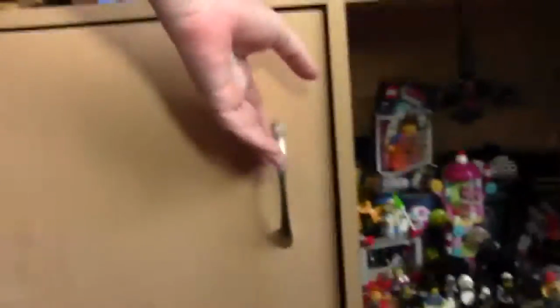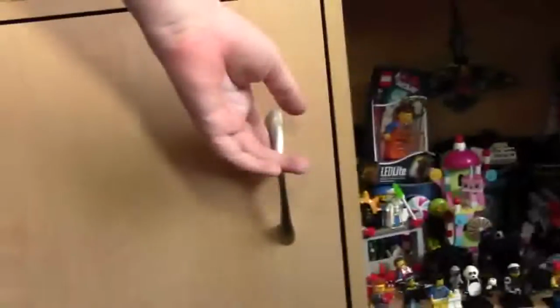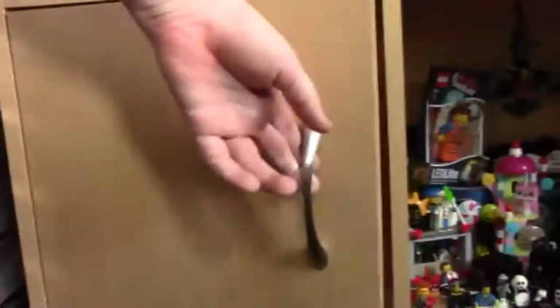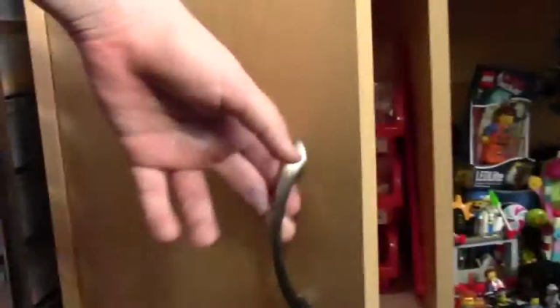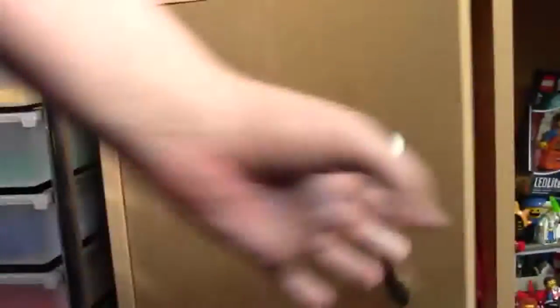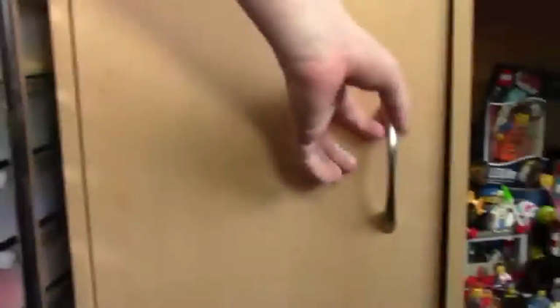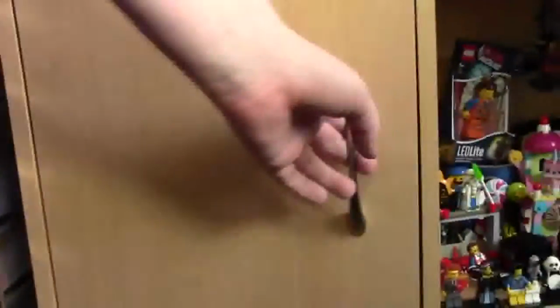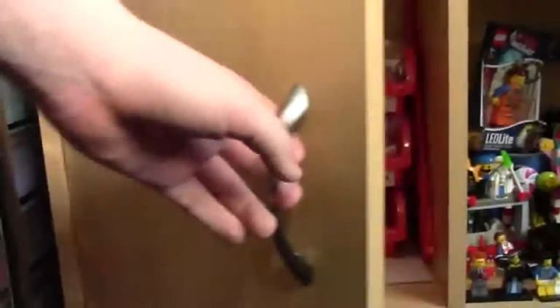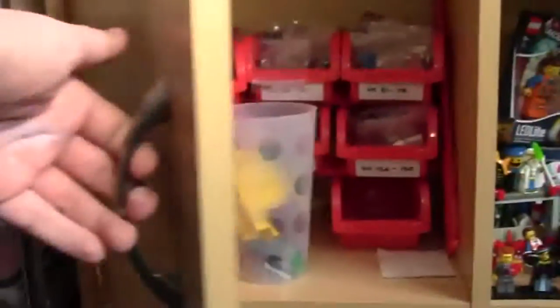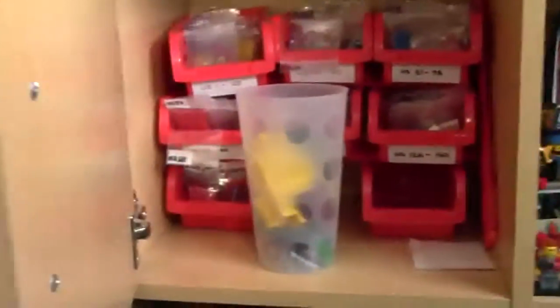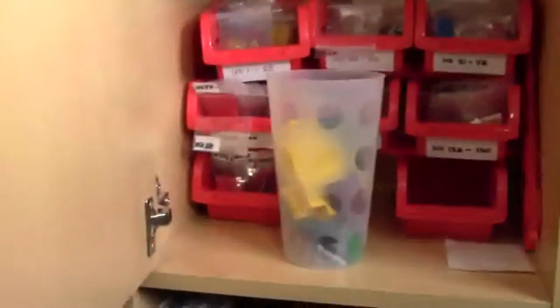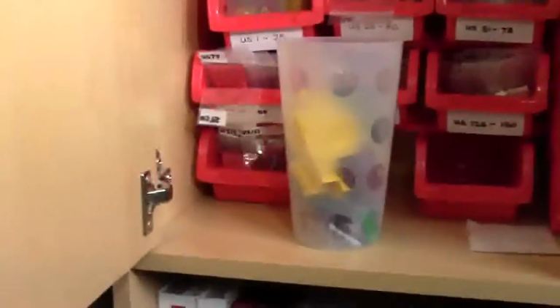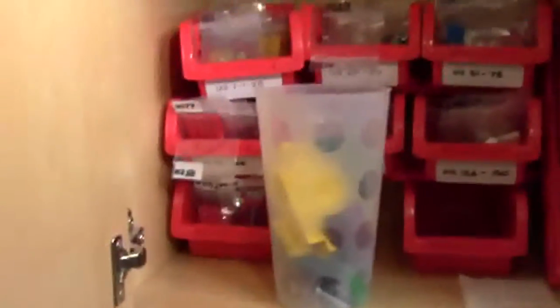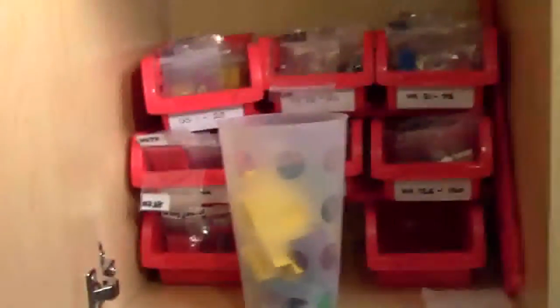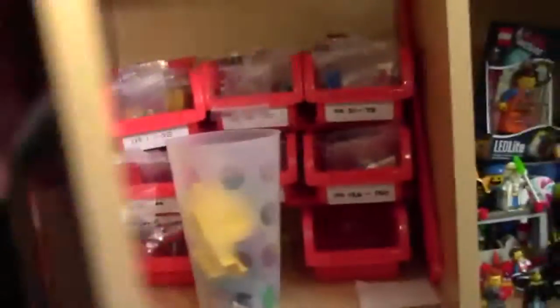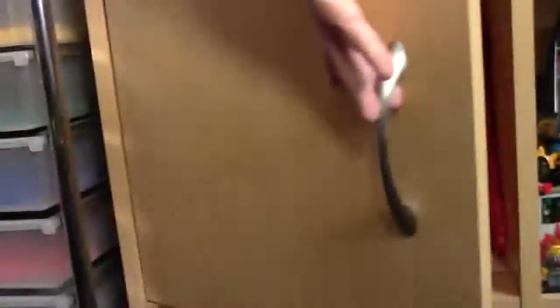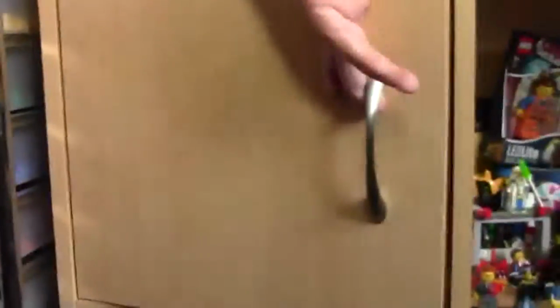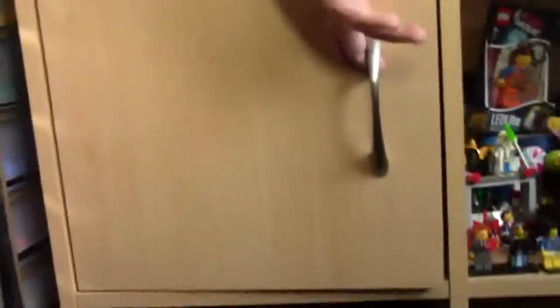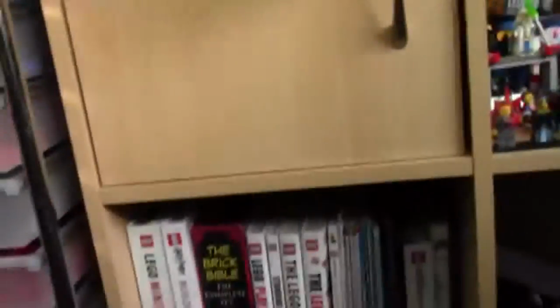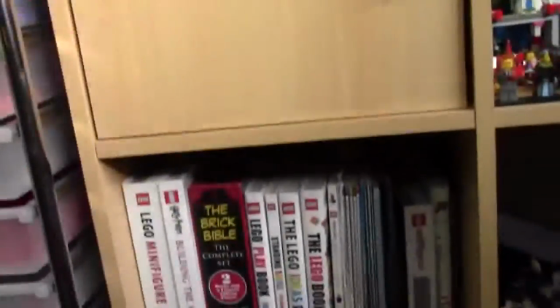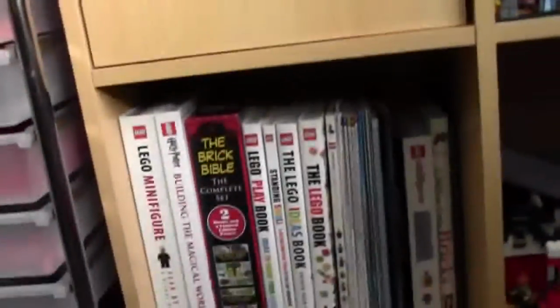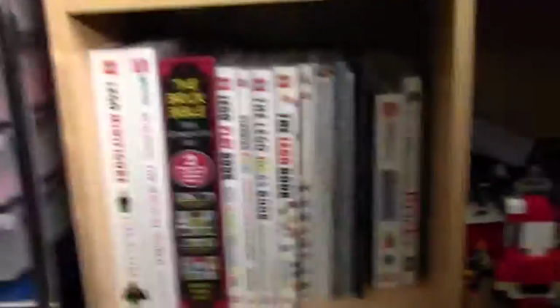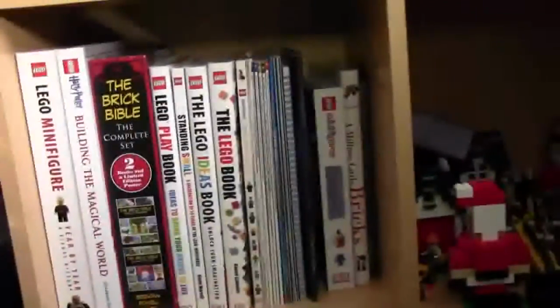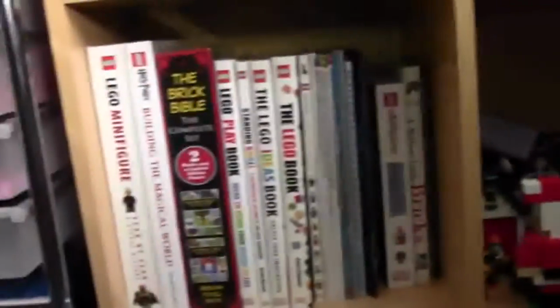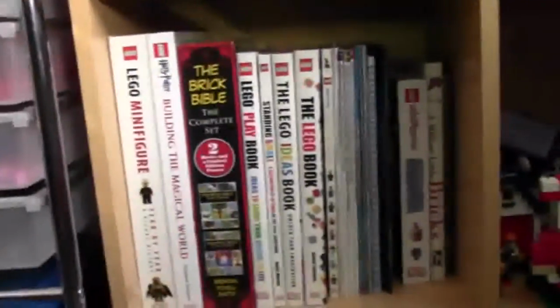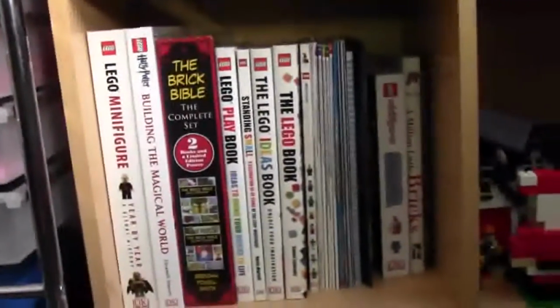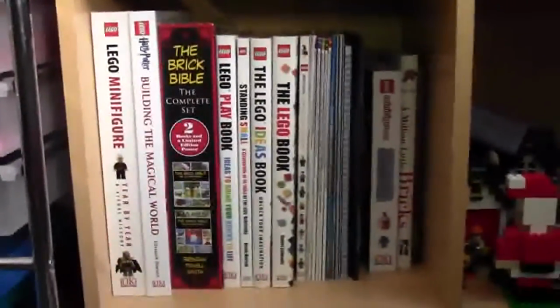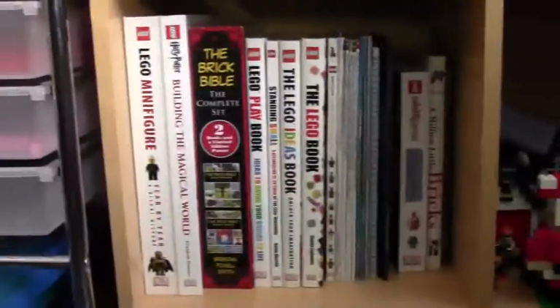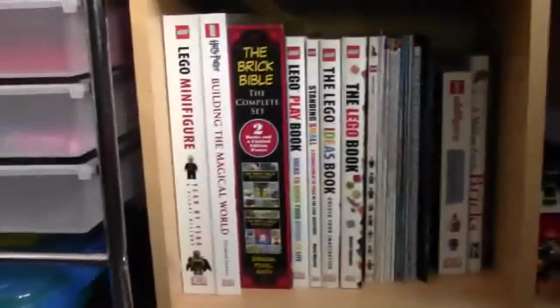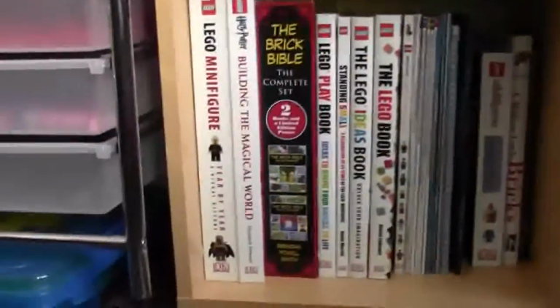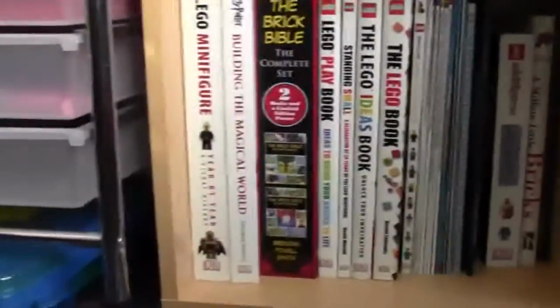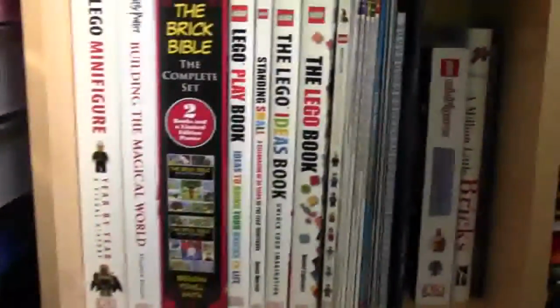Over here is another closed shelf and basically what I have in there is used parts for my BrickOwl store — not very exciting.